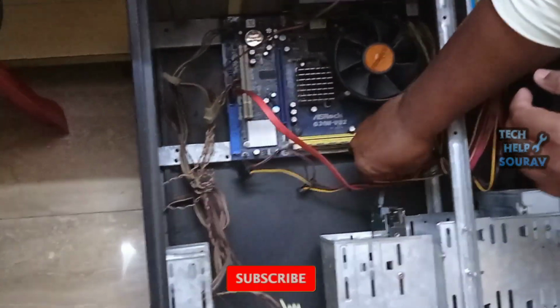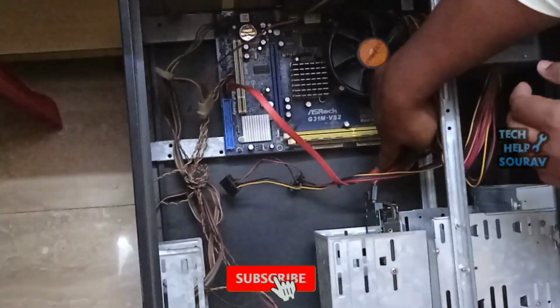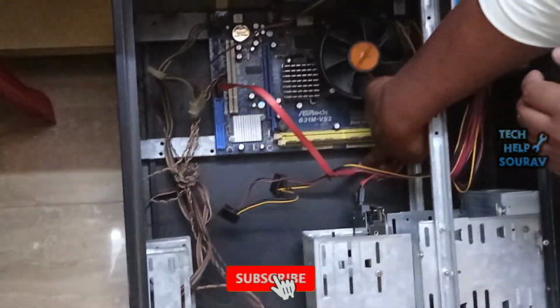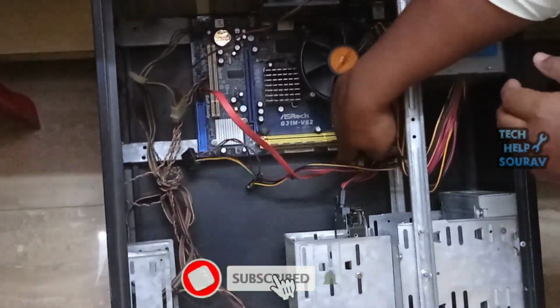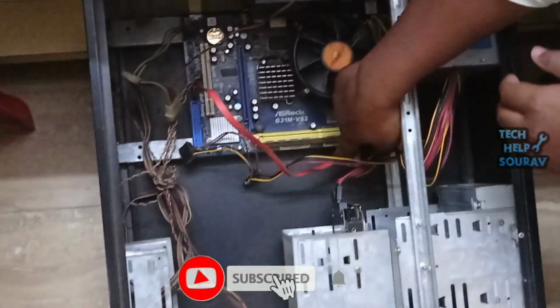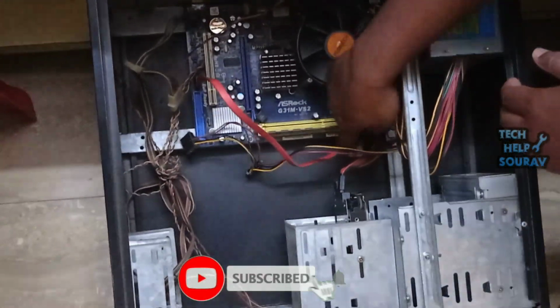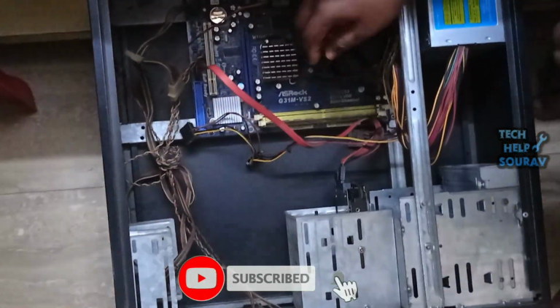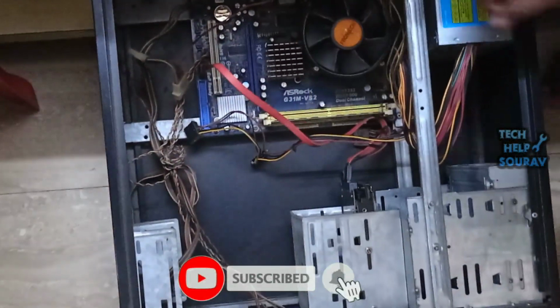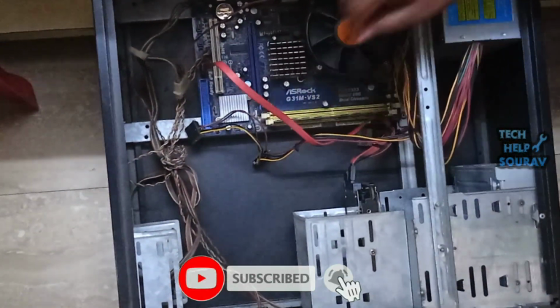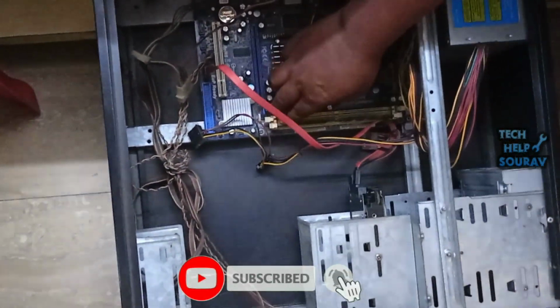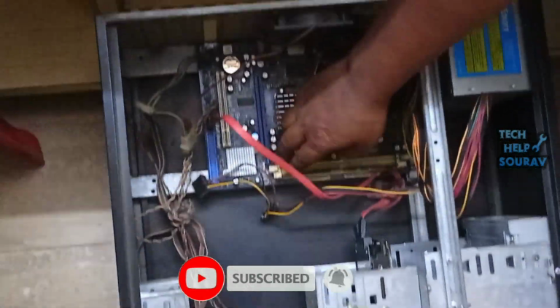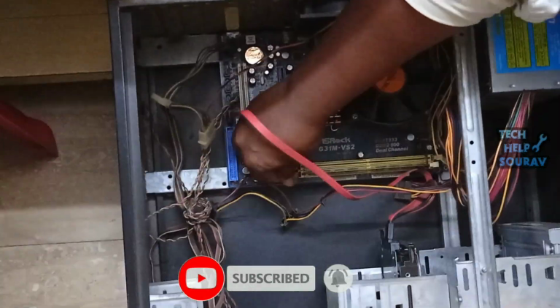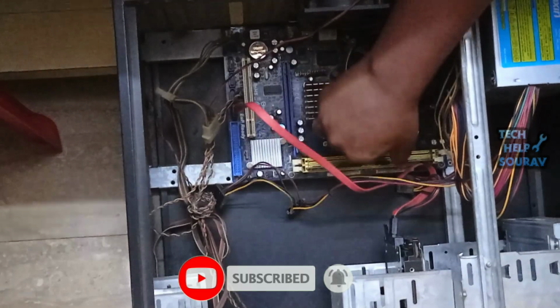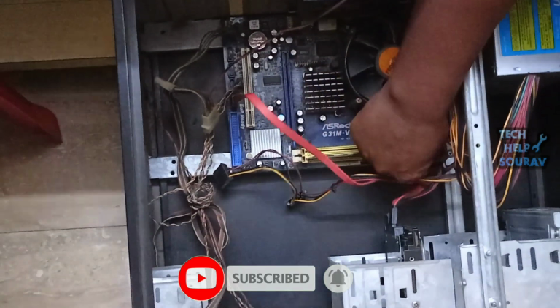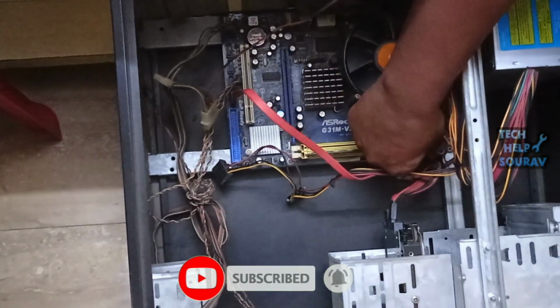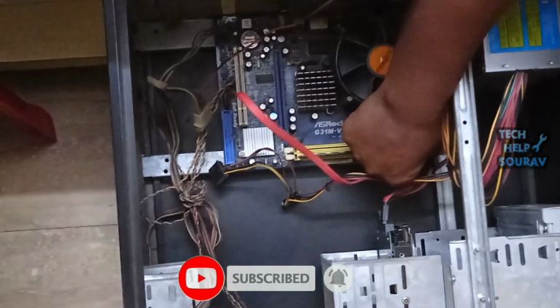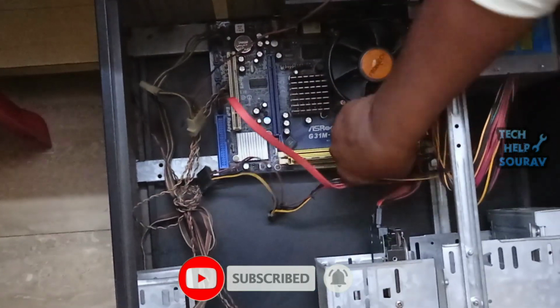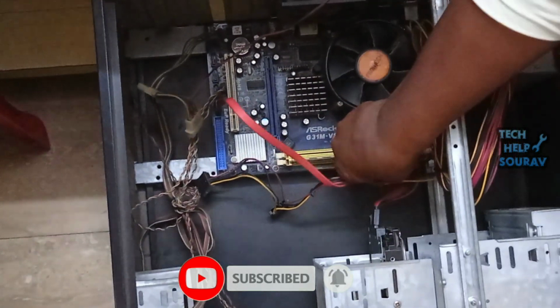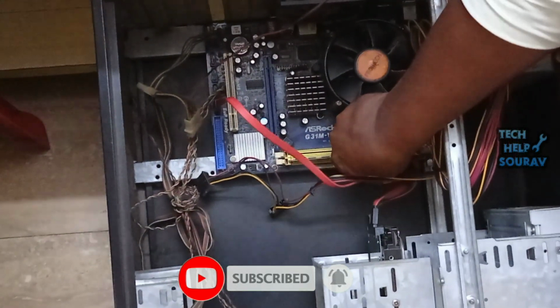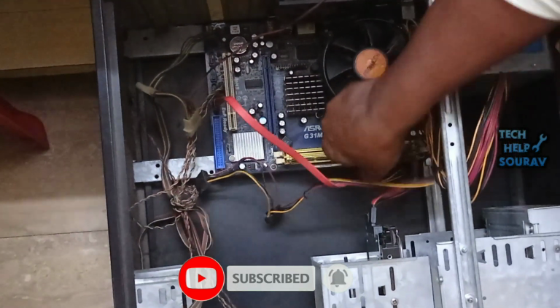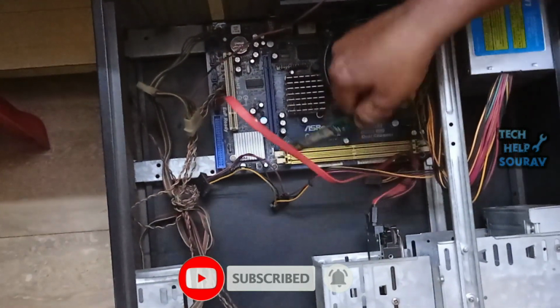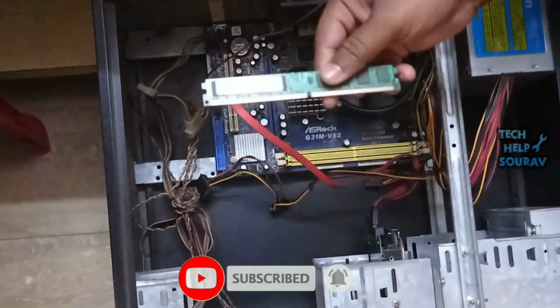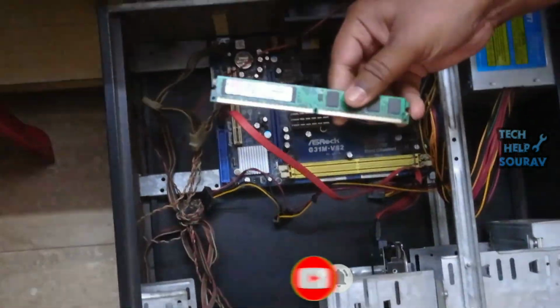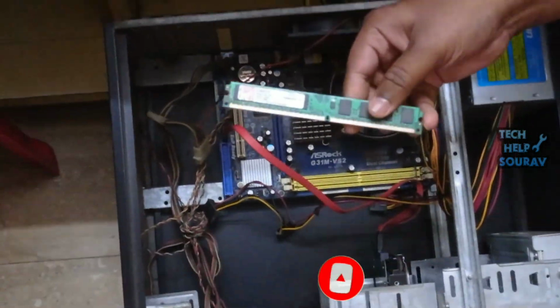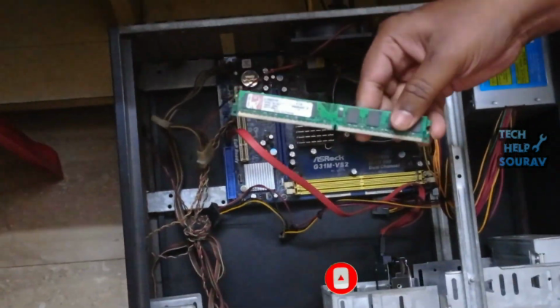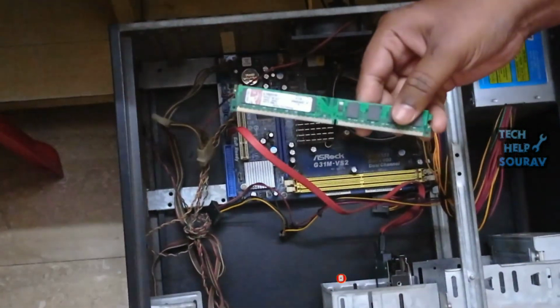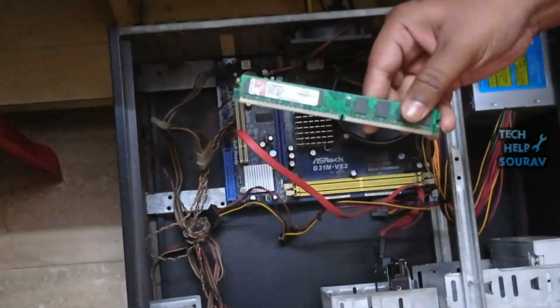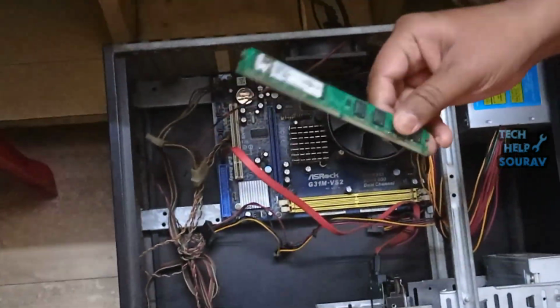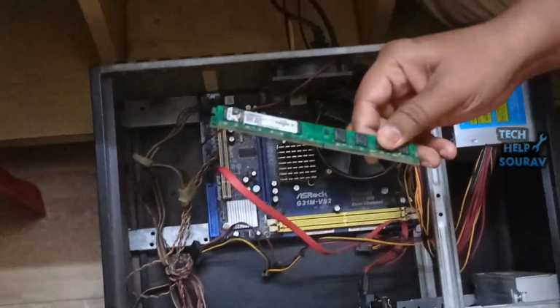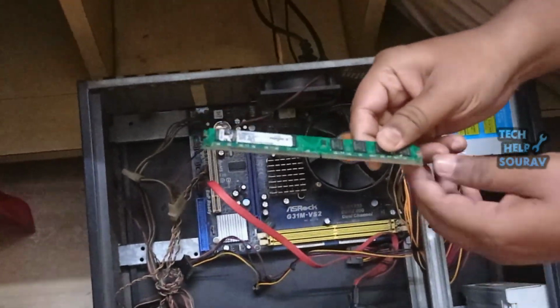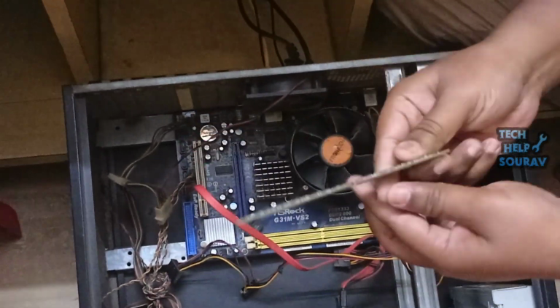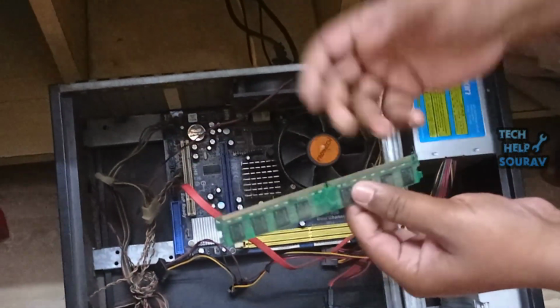This problem may be due to RAM. I will check the RAM first — for that I will first open the RAM from the RAM slot.